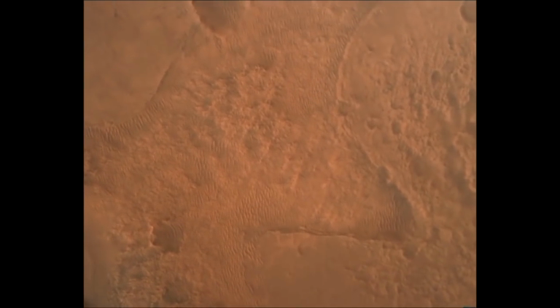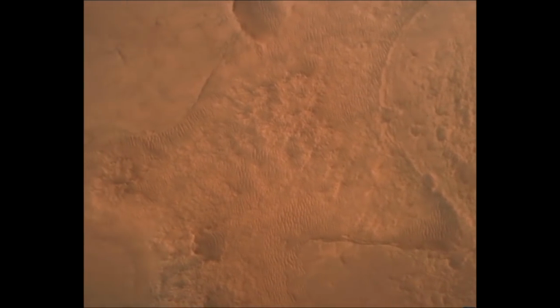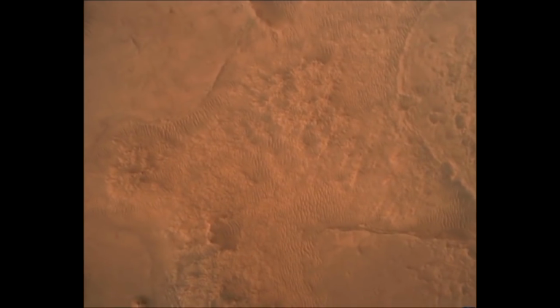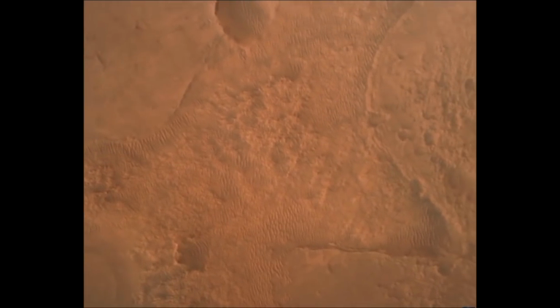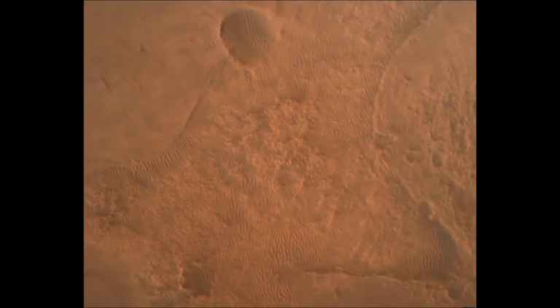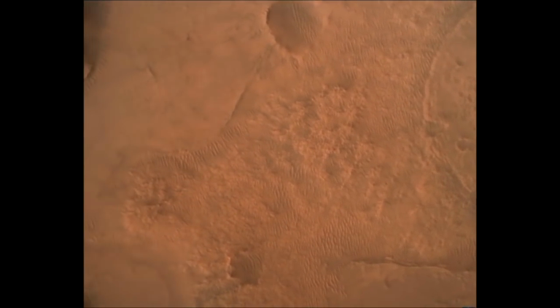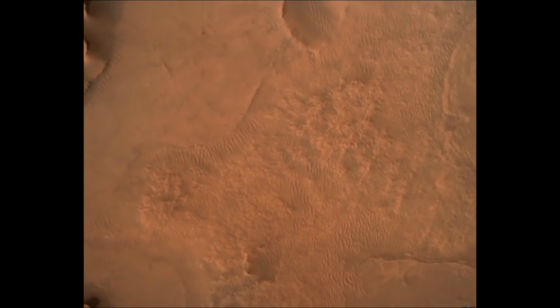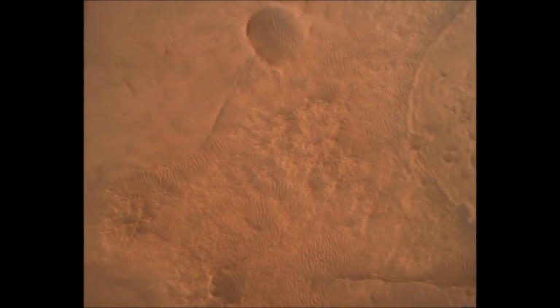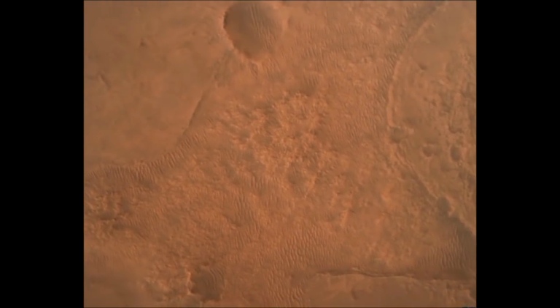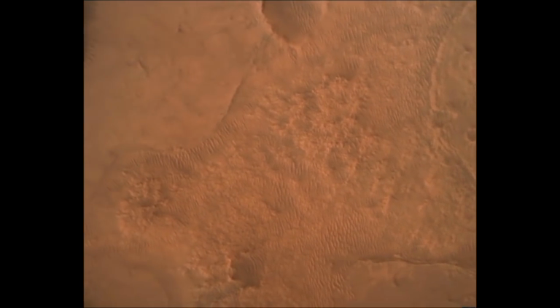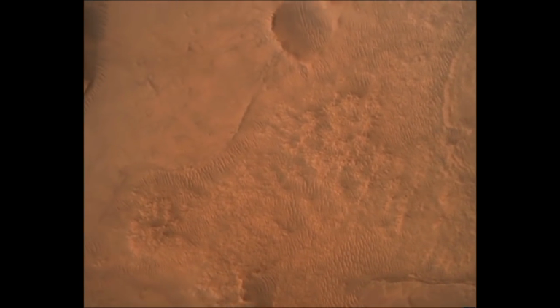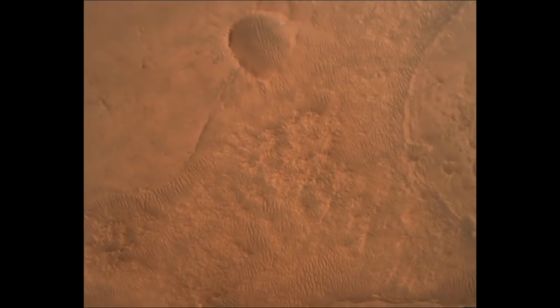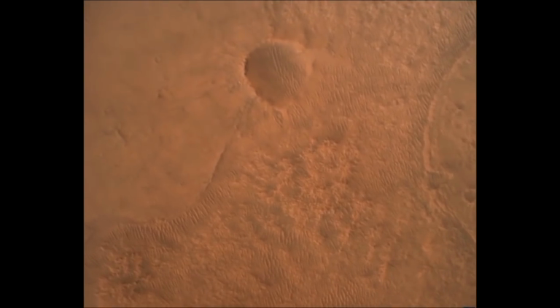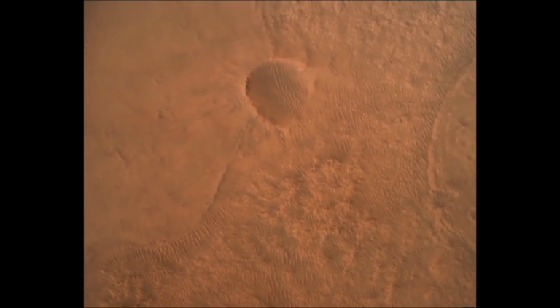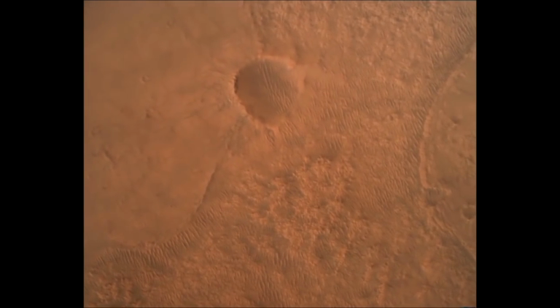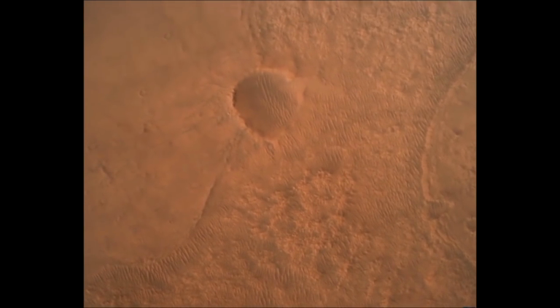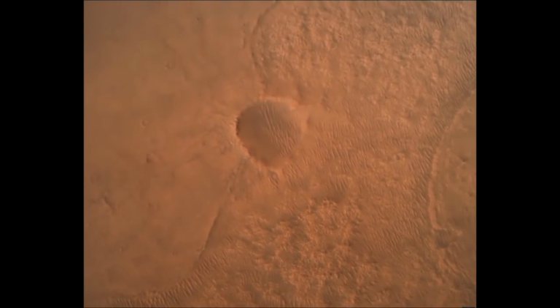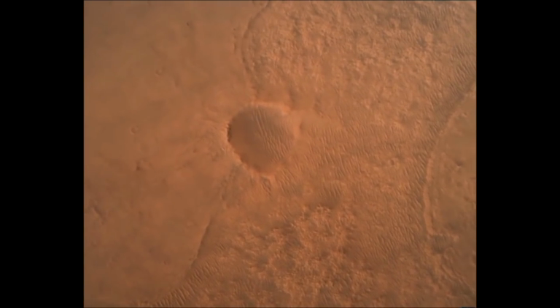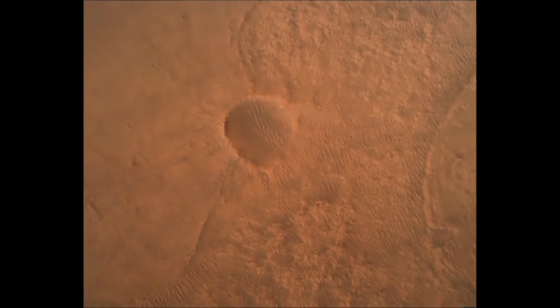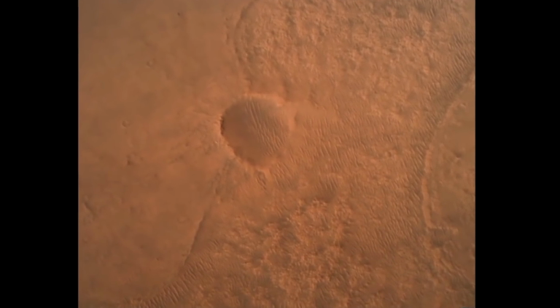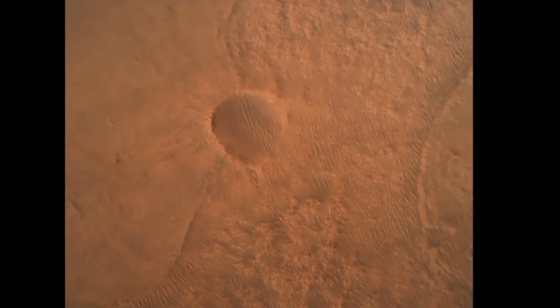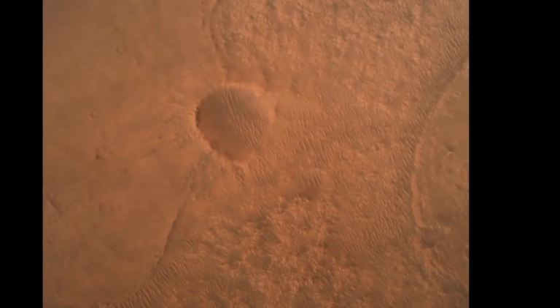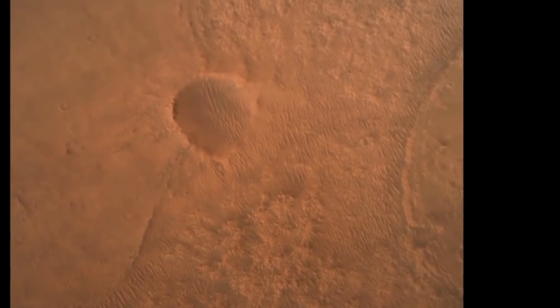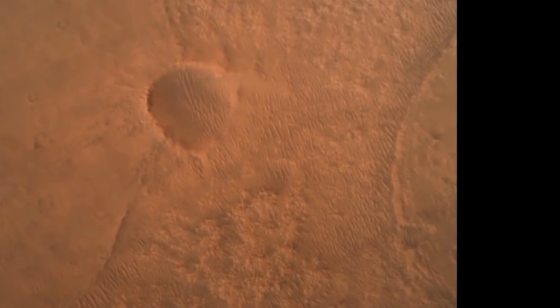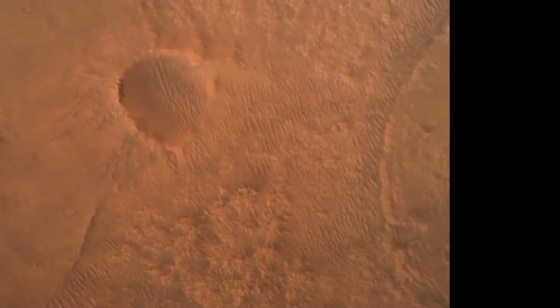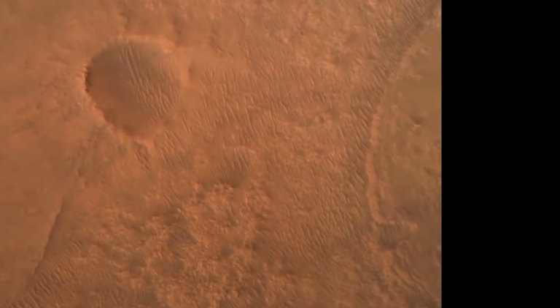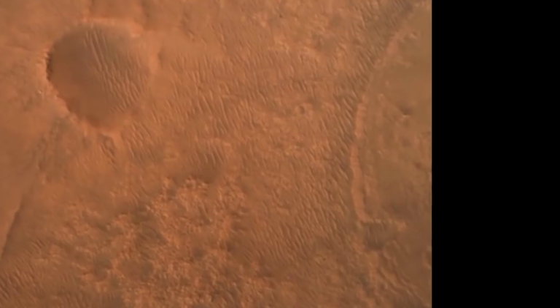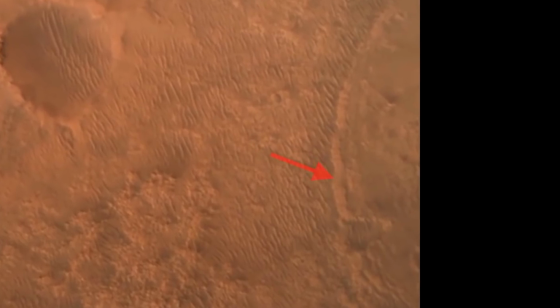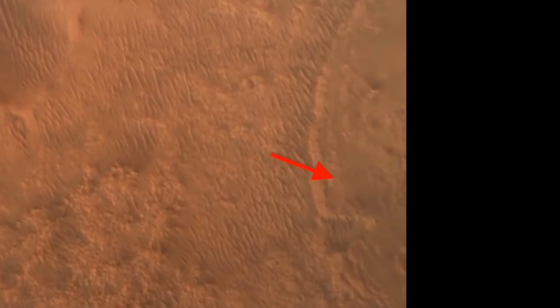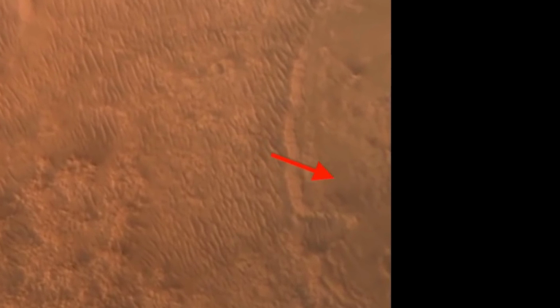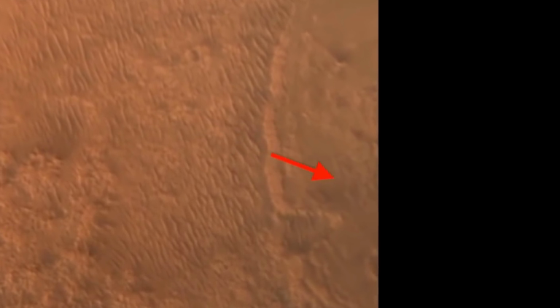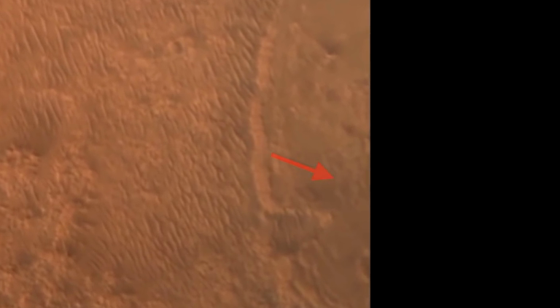Perseverance was pre-programmed to avoid it, using a system of sensors, algorithms, and retrorockets known as terrain-relative navigation. The safest achievable location for this system on landing day was just outside the eastern edge of CETA.